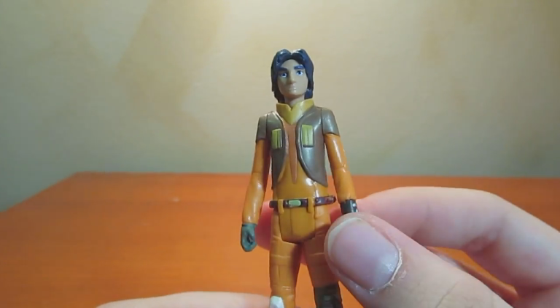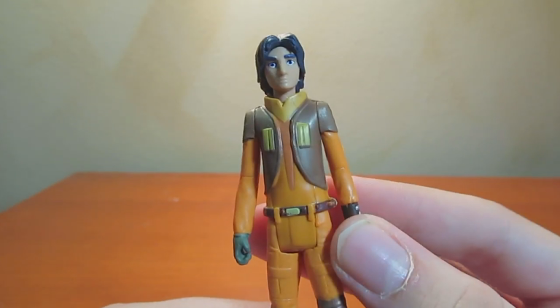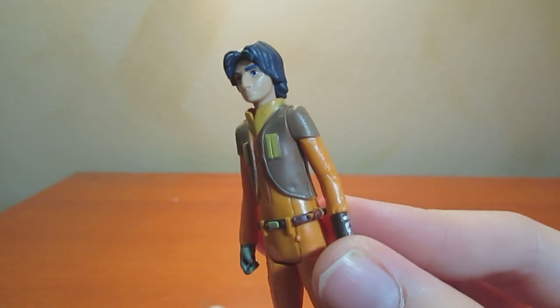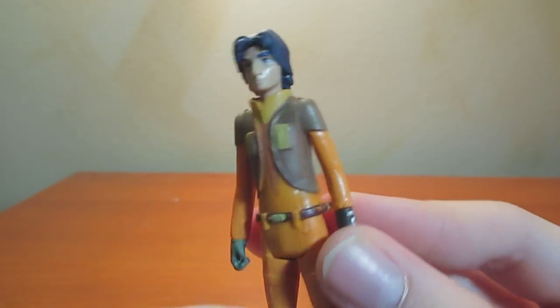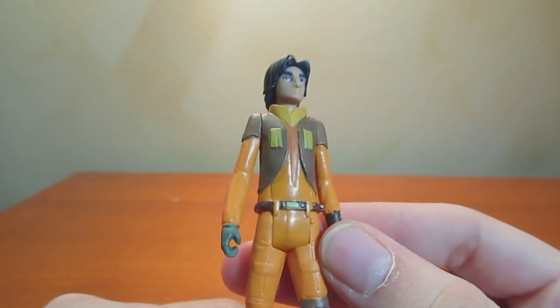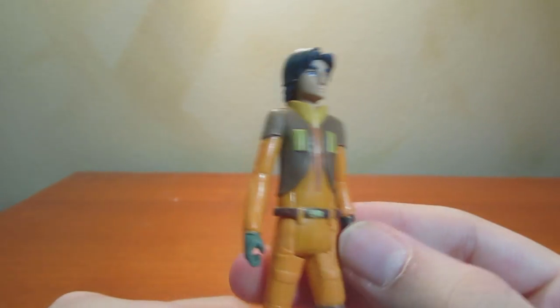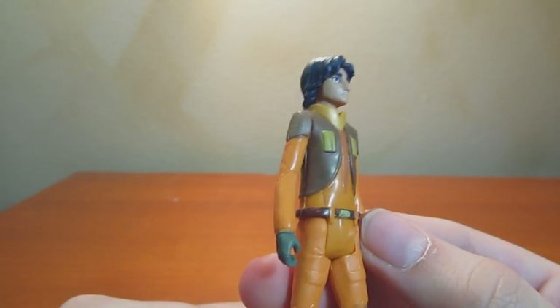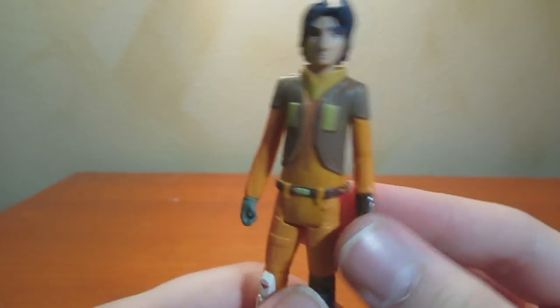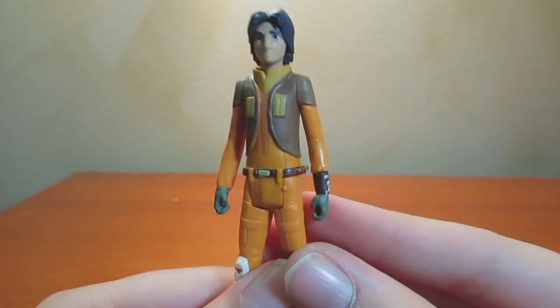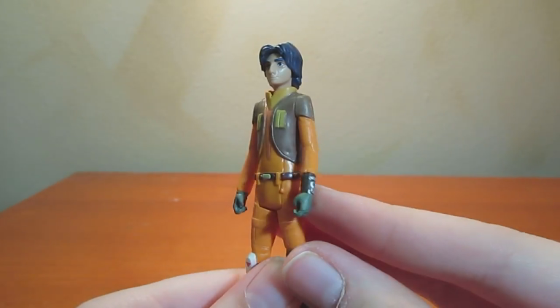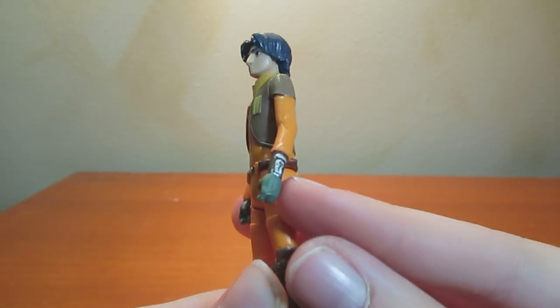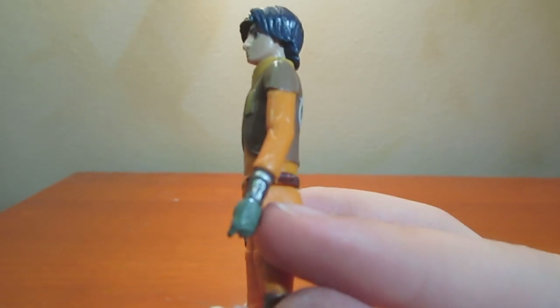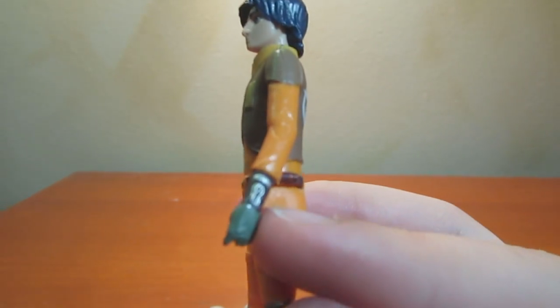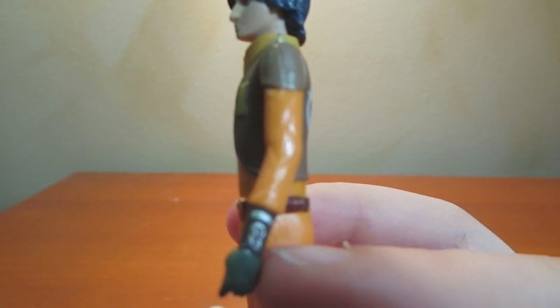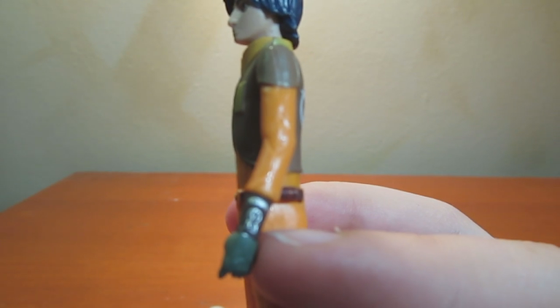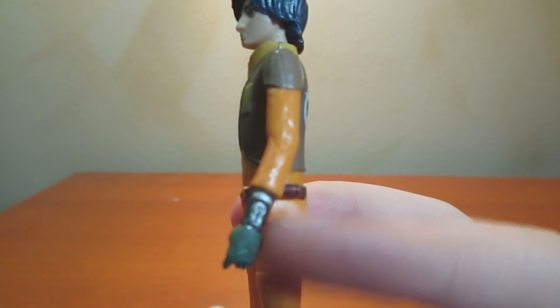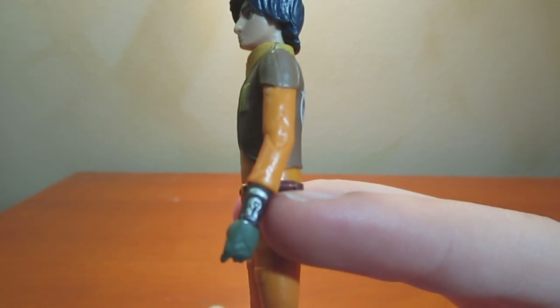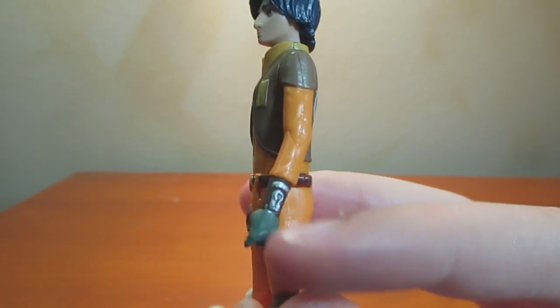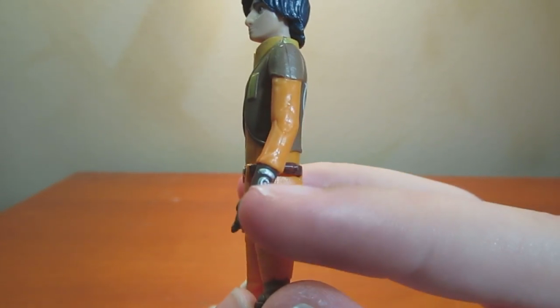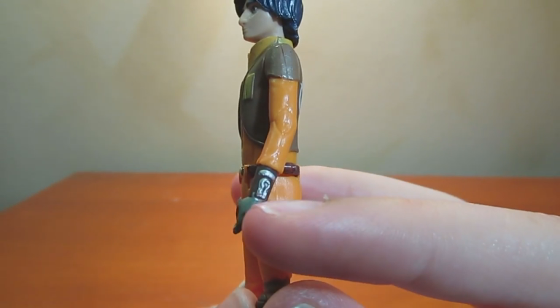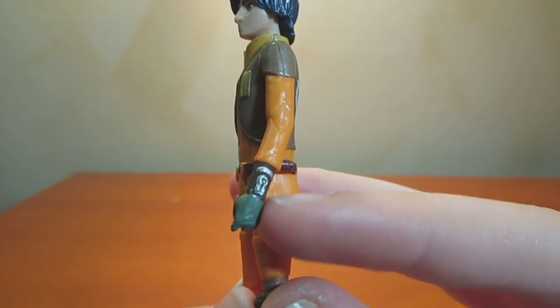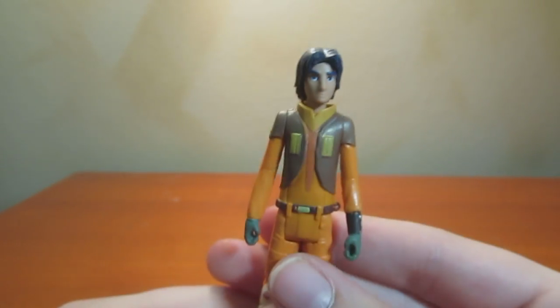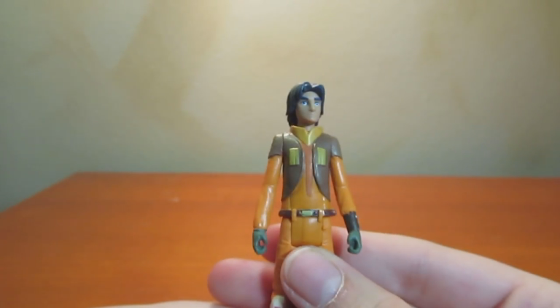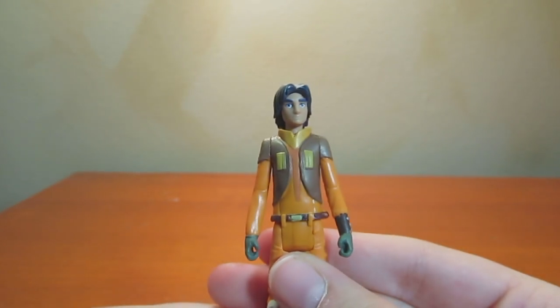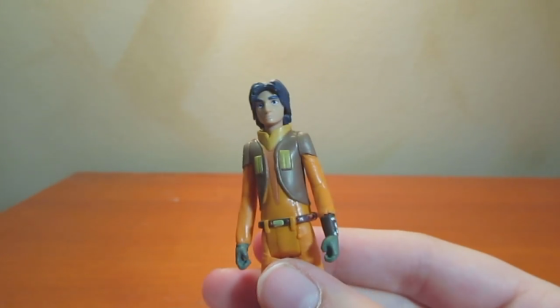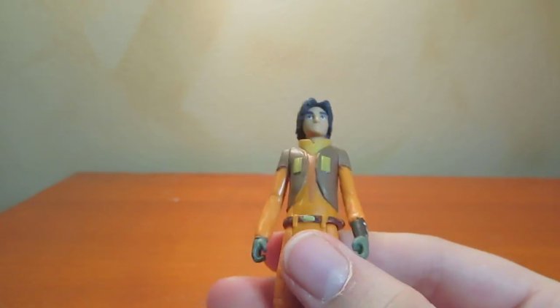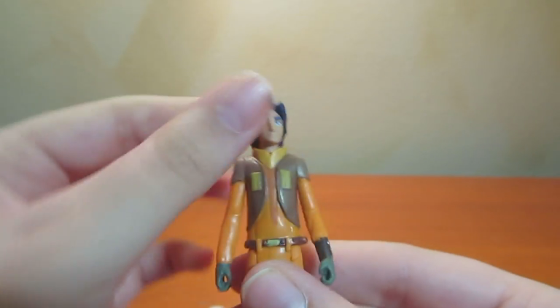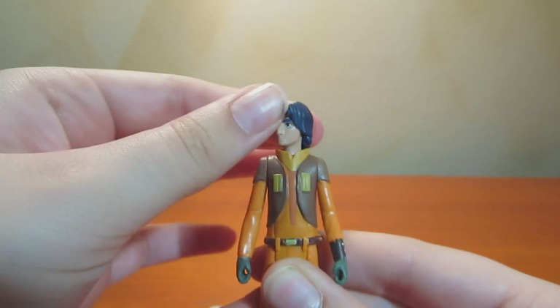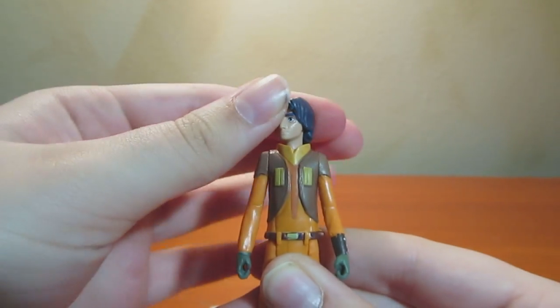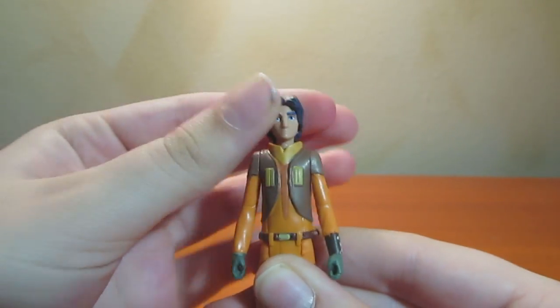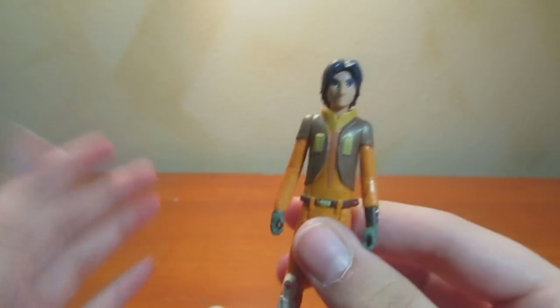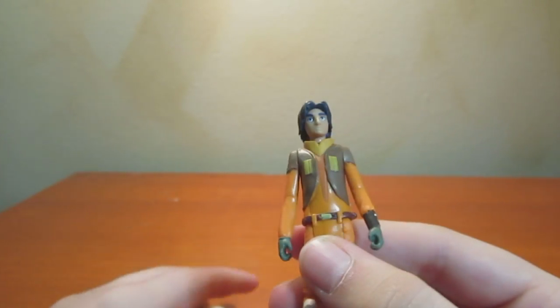His belt is a little lacking, but other than that there's a little bit of silver detail there. I mean, it could have been better done, but who cares?